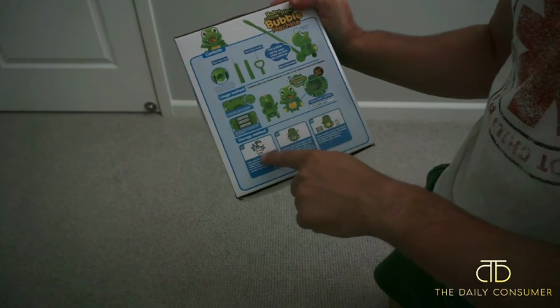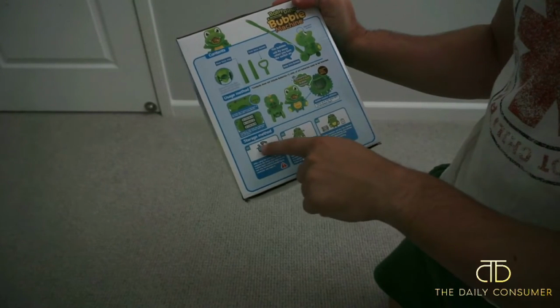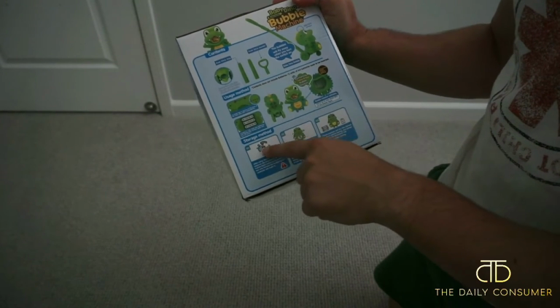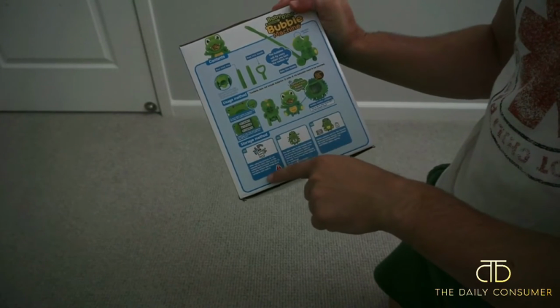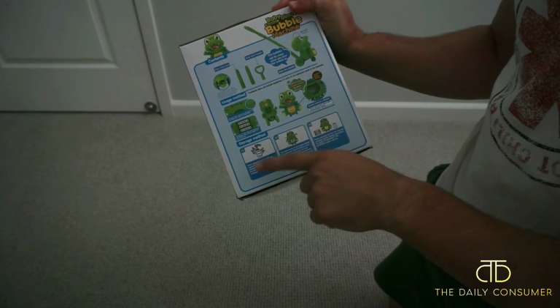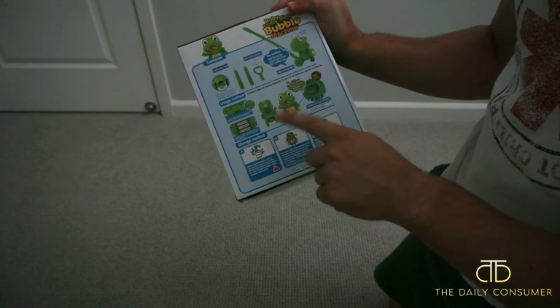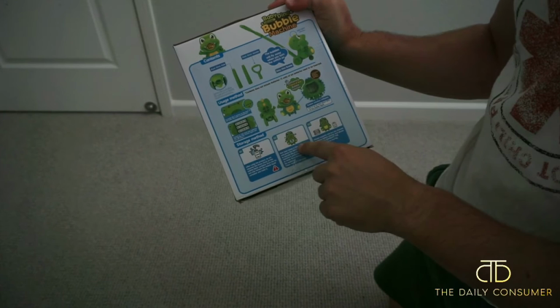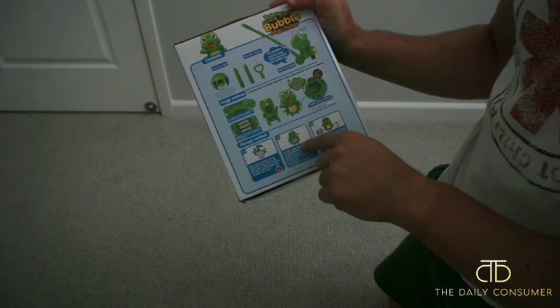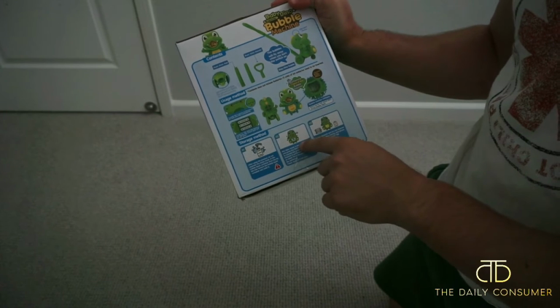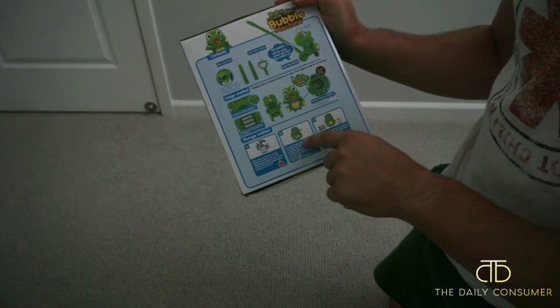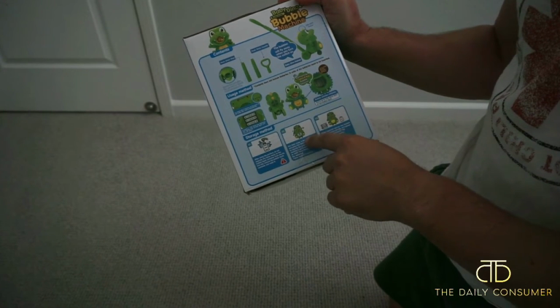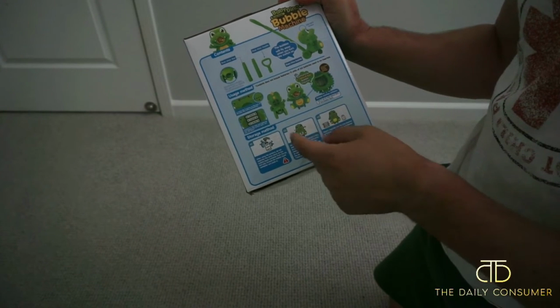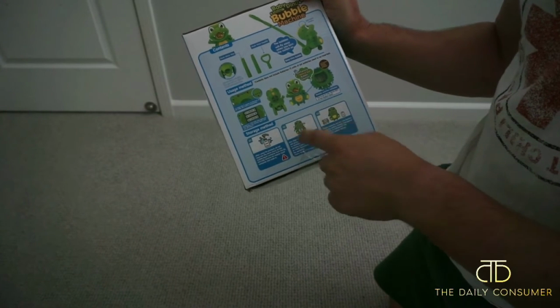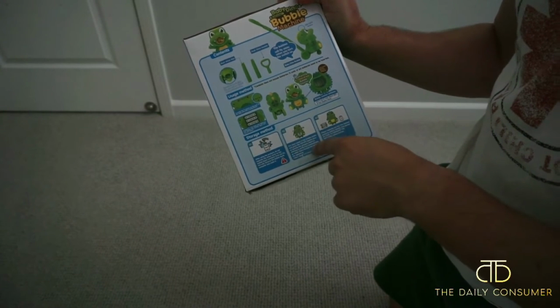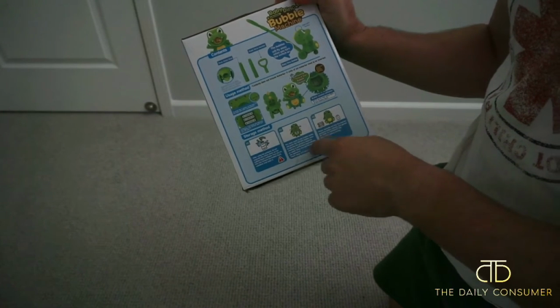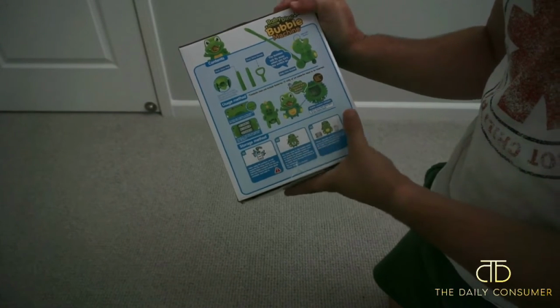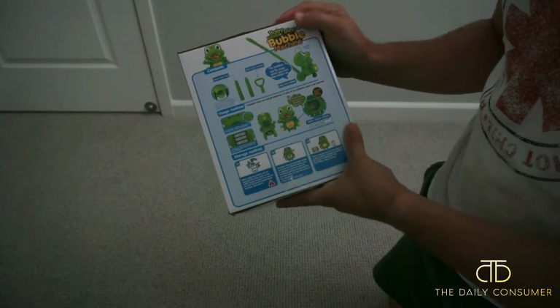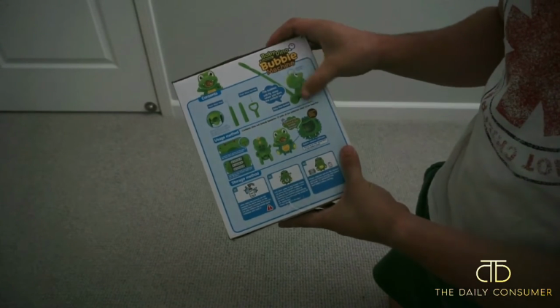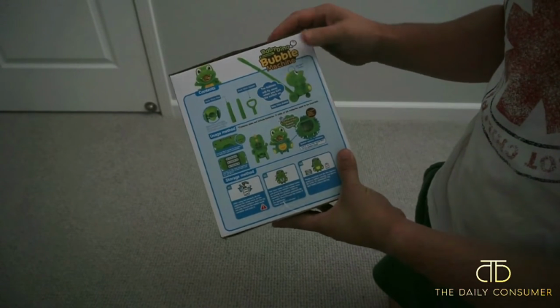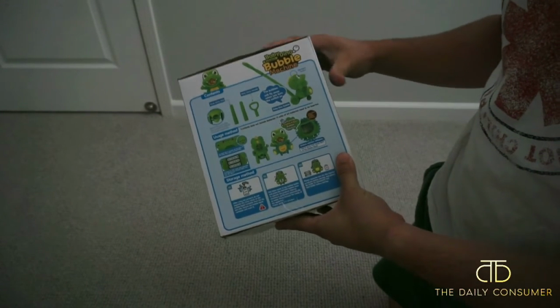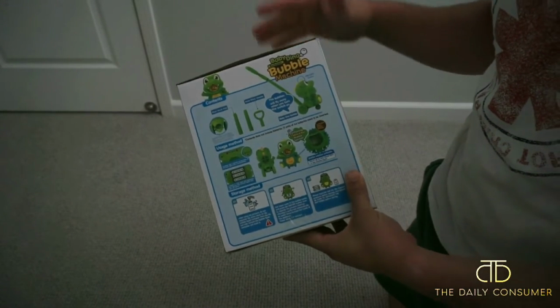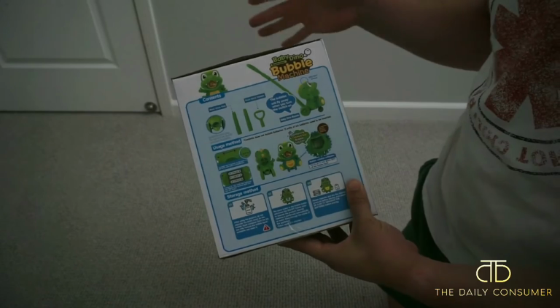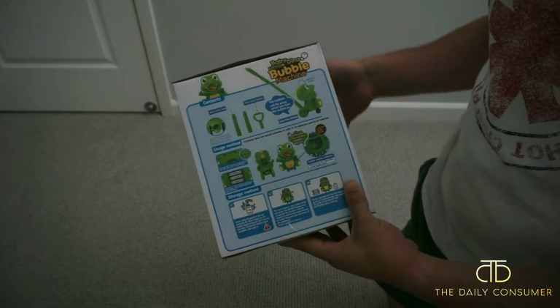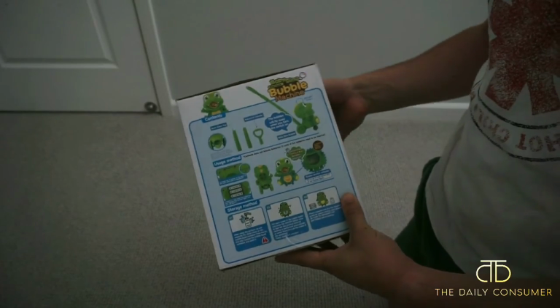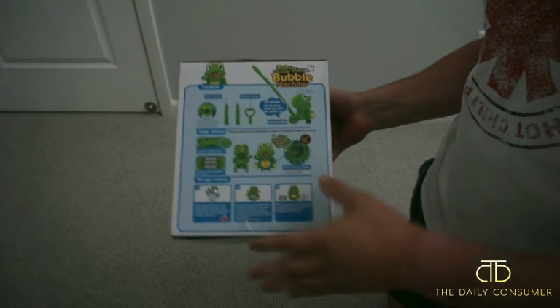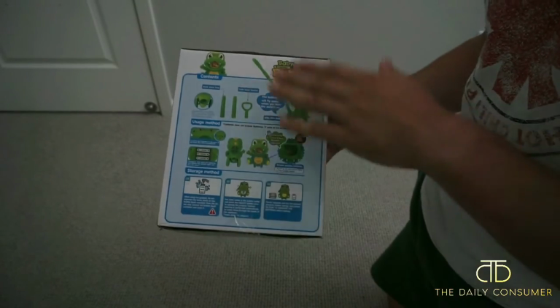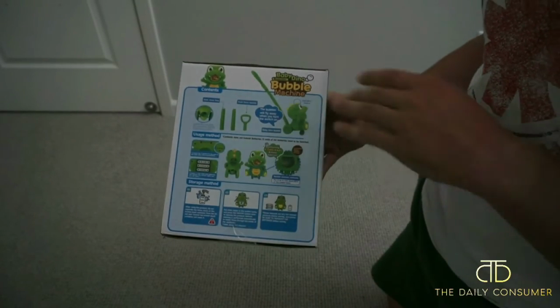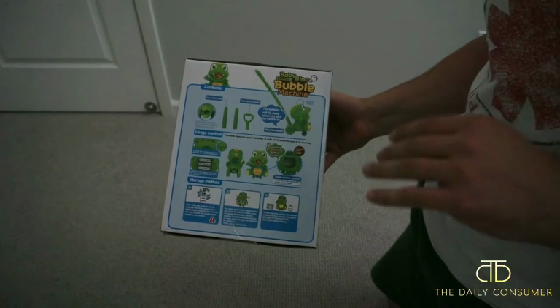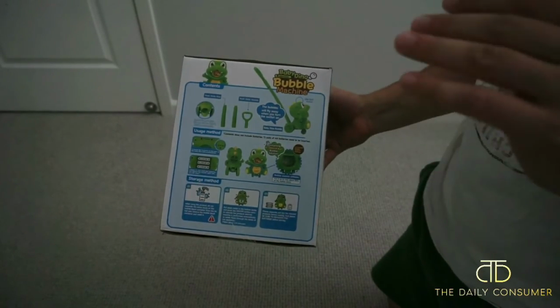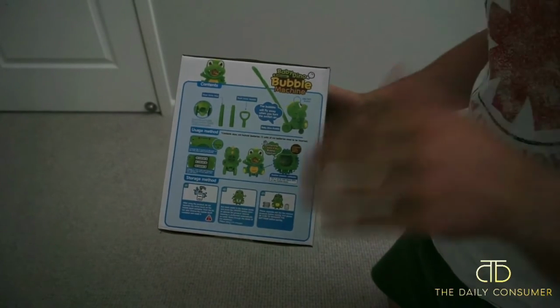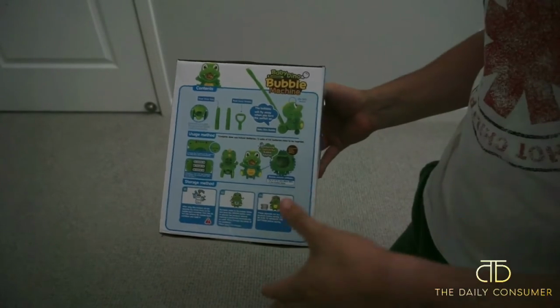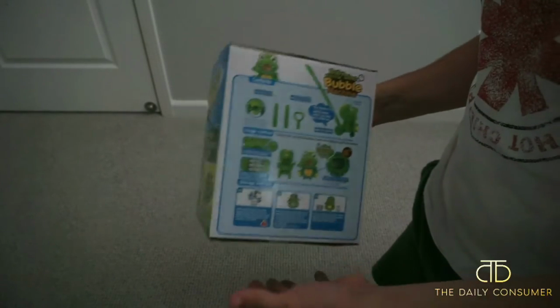You just take the cartridge out and then you put clean water in the cartridge and then you hit on and off and then it'll cycle through it so it won't get gummed up and it will work every time you use it for the next one.